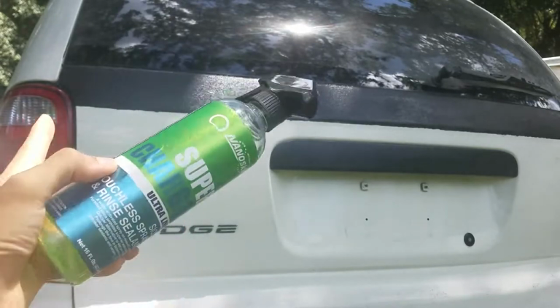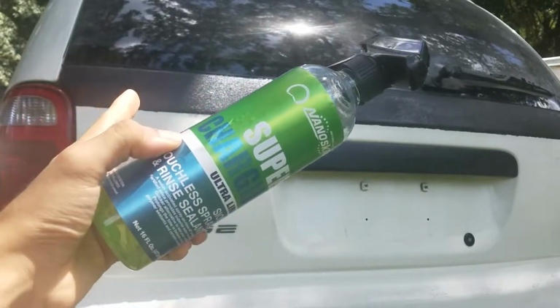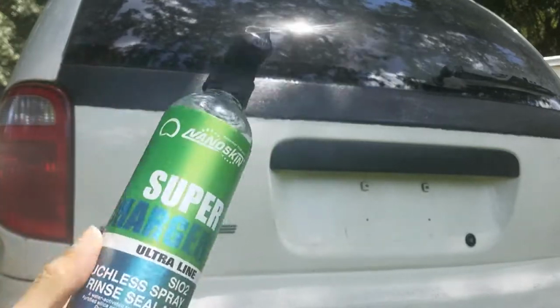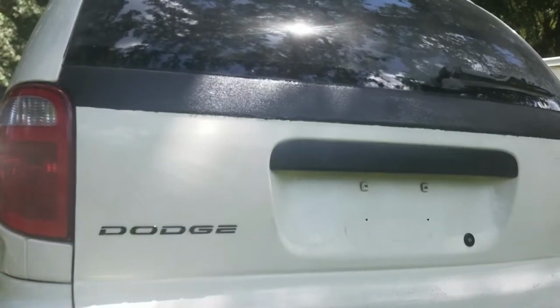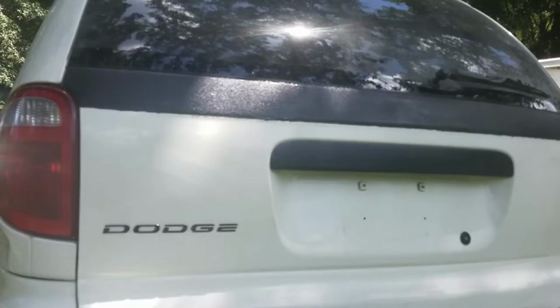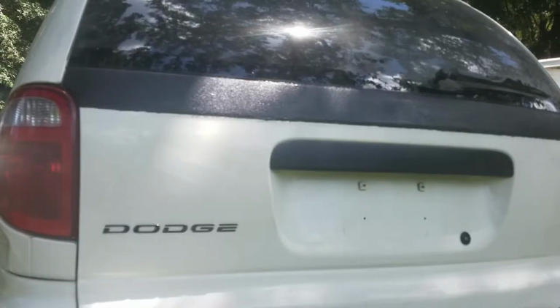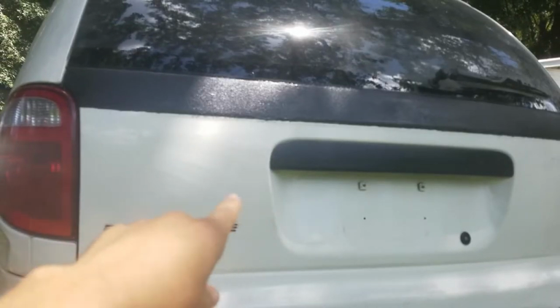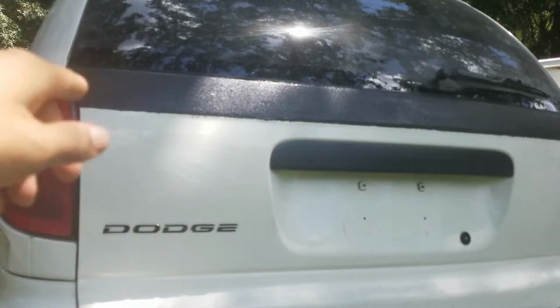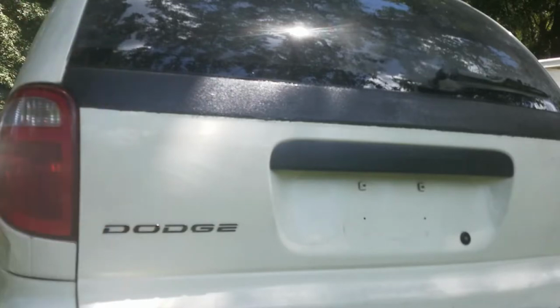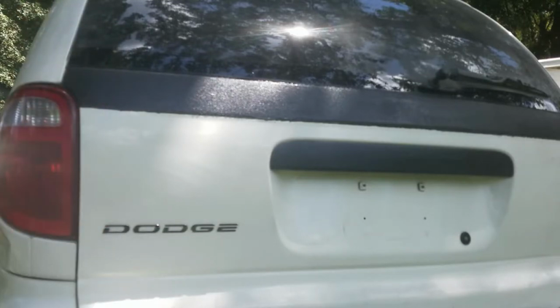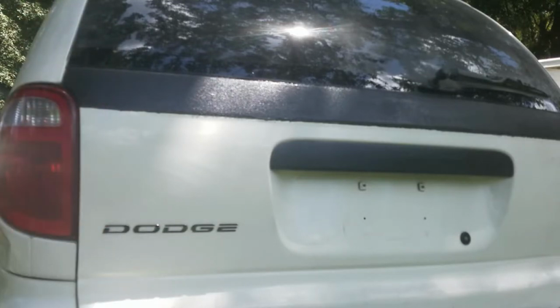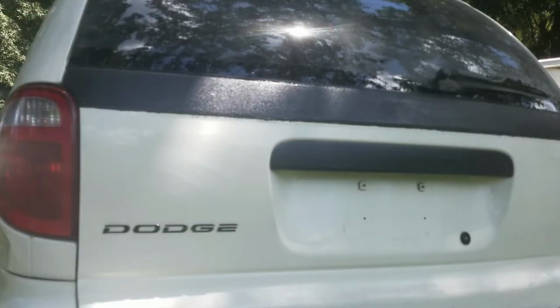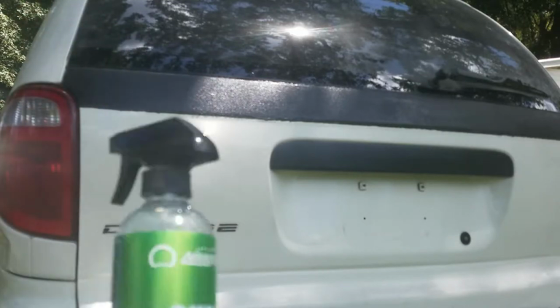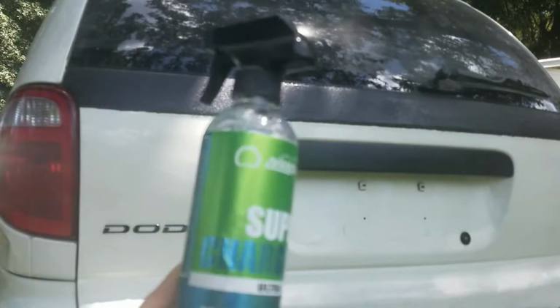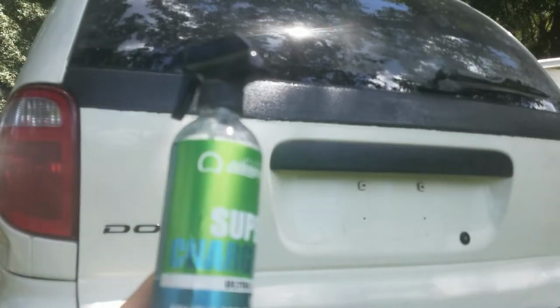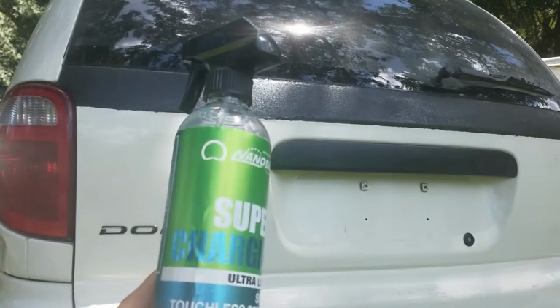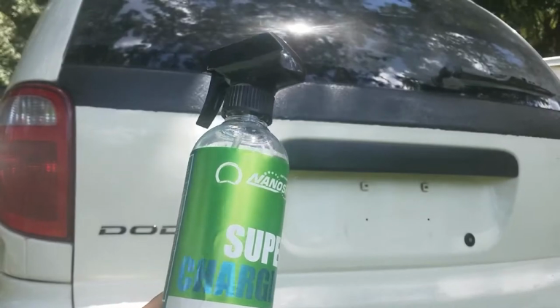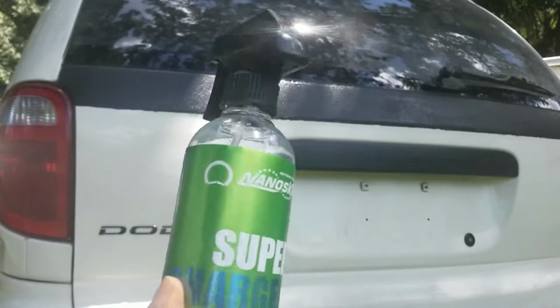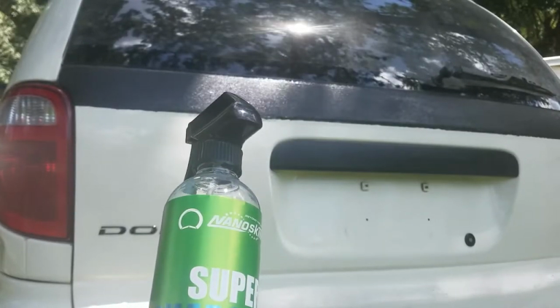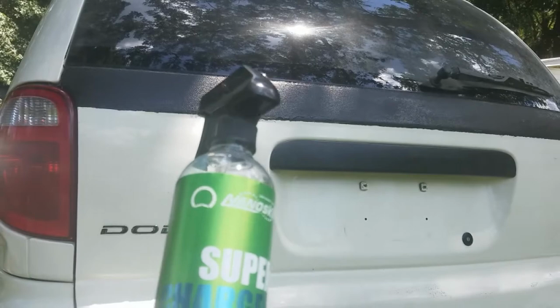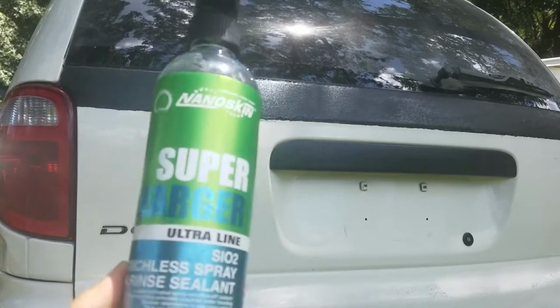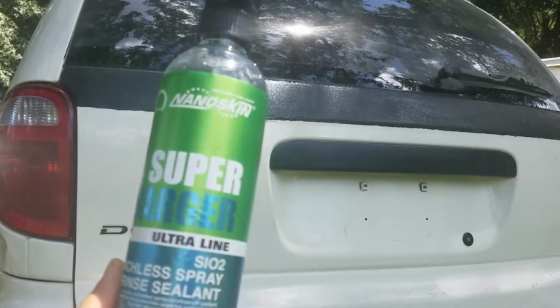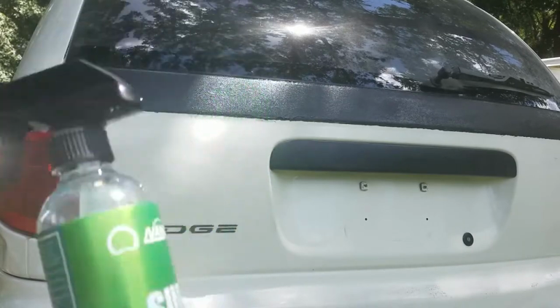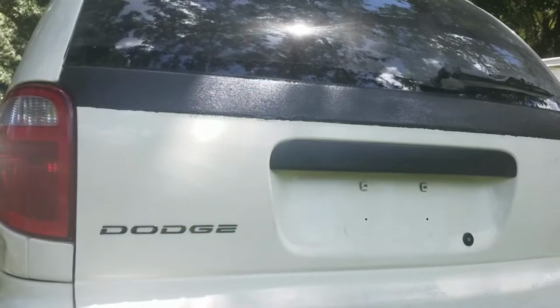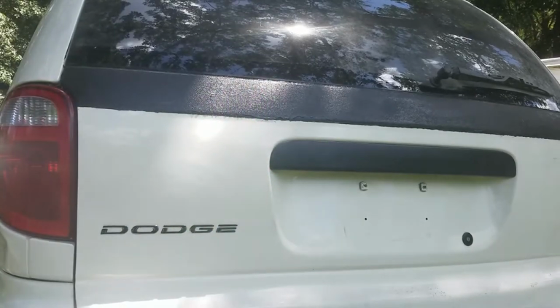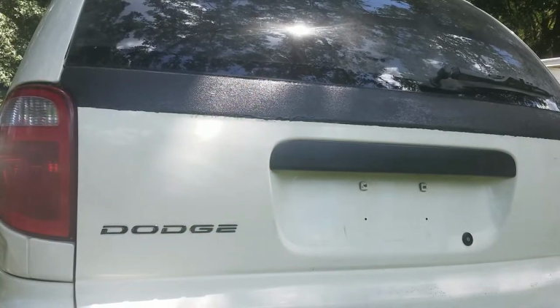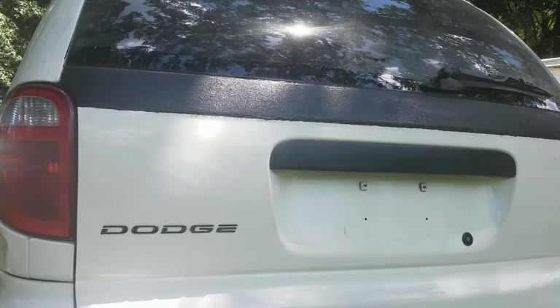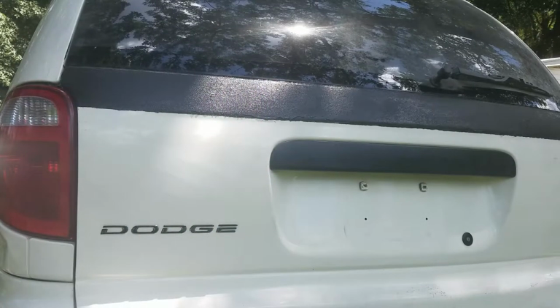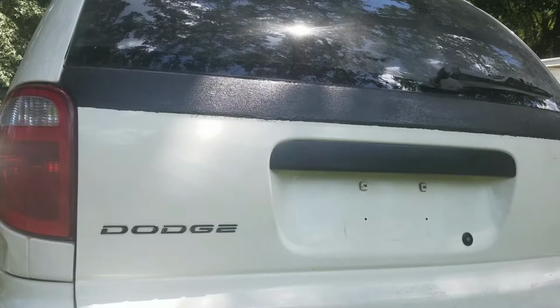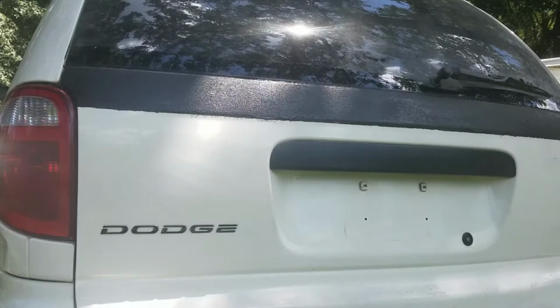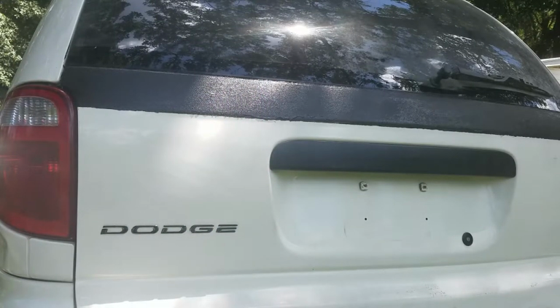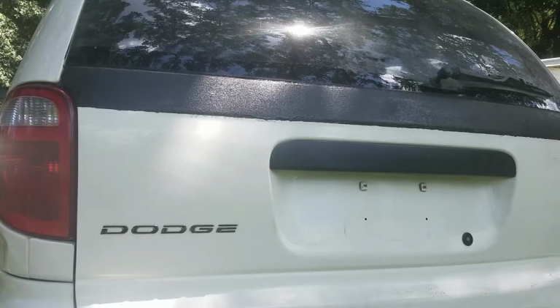It's going to make that stuff repel, and it's also going to revive the ceramic coating that I have on the rest of the car. So I'm going to do this about once a month, and I'll update you guys in a month and let you know how this stuff is still doing.